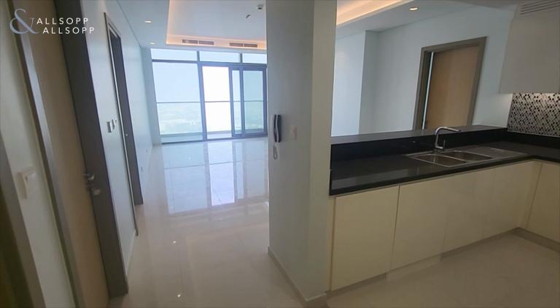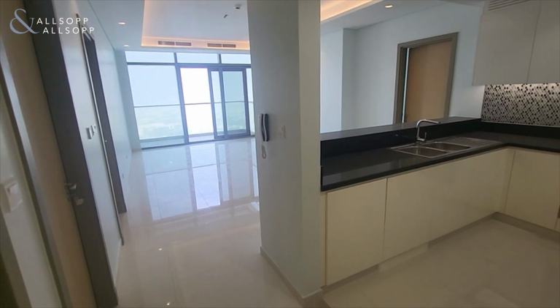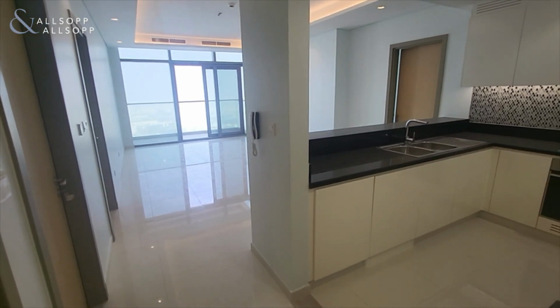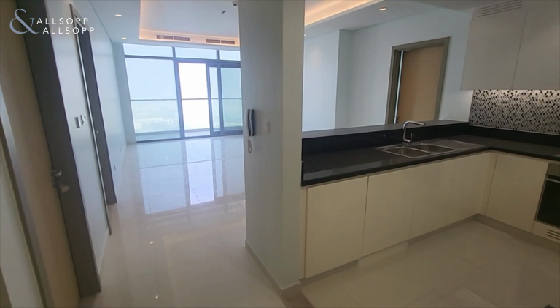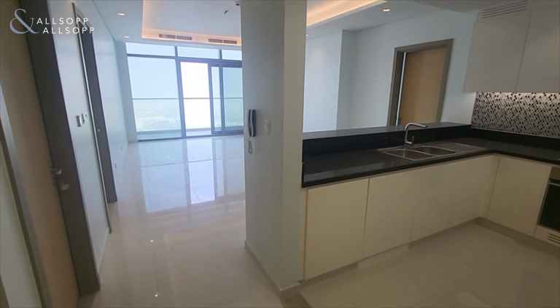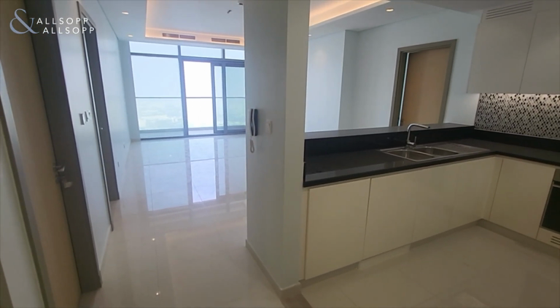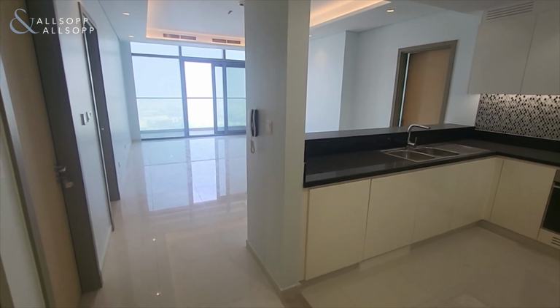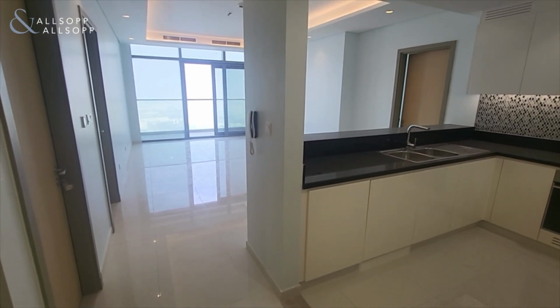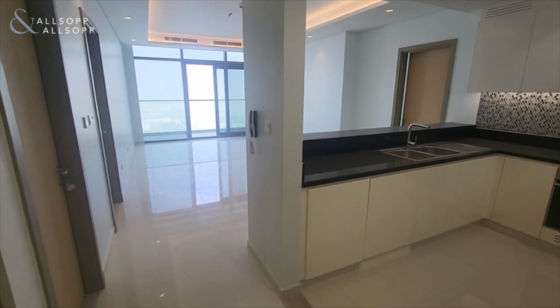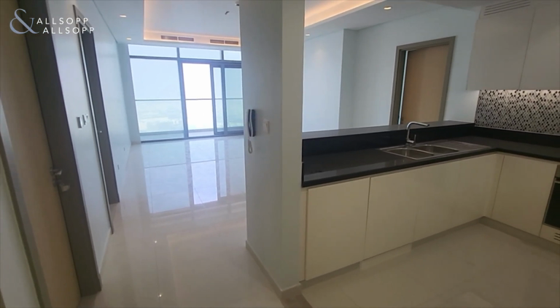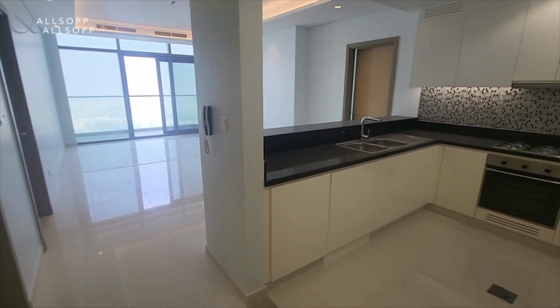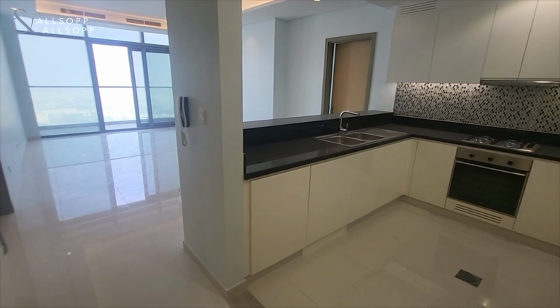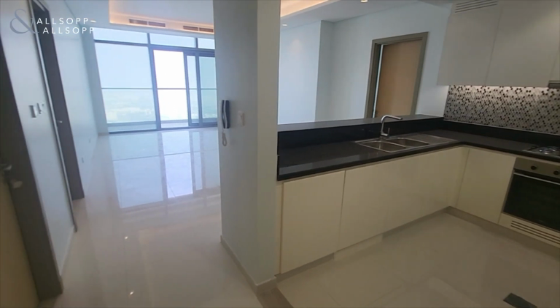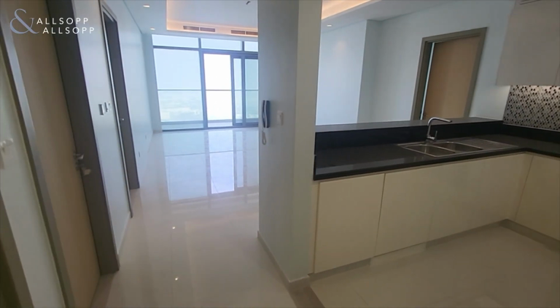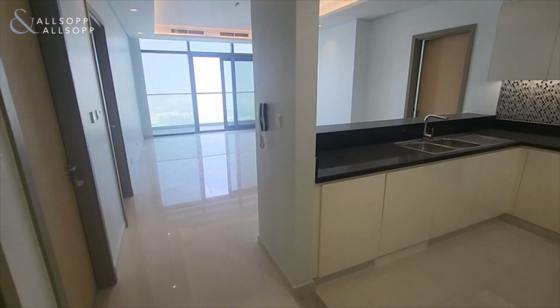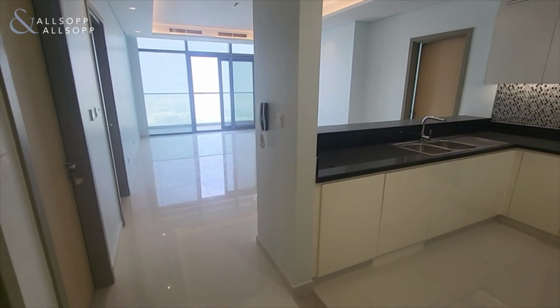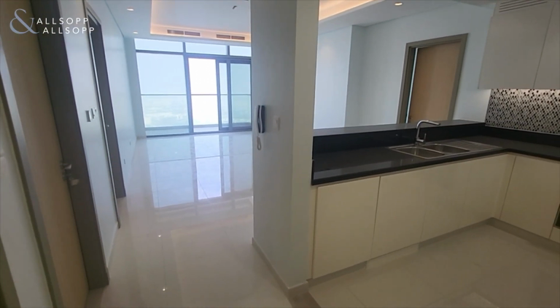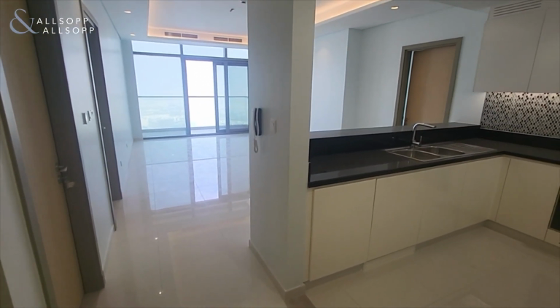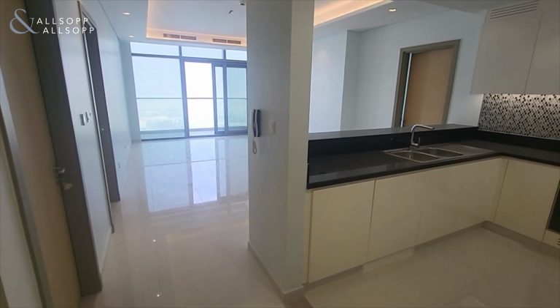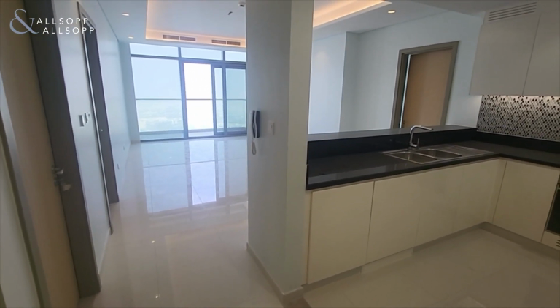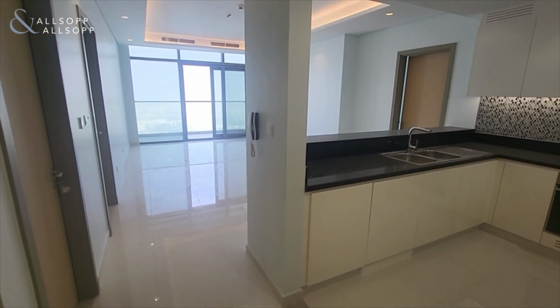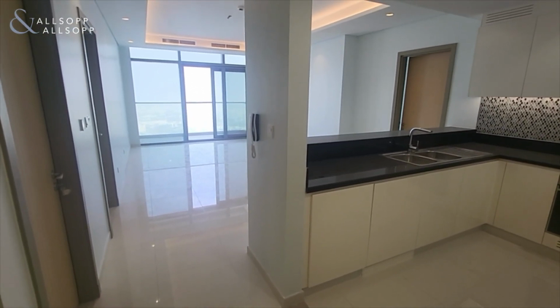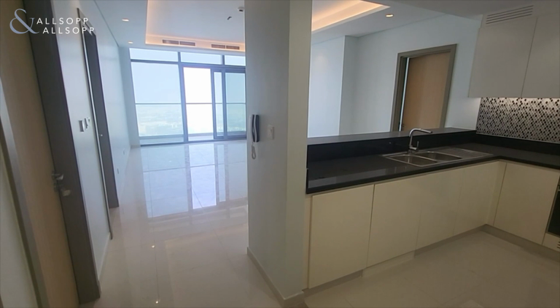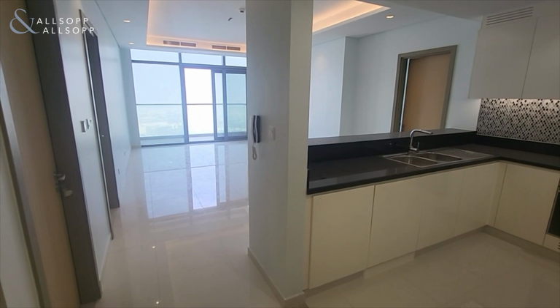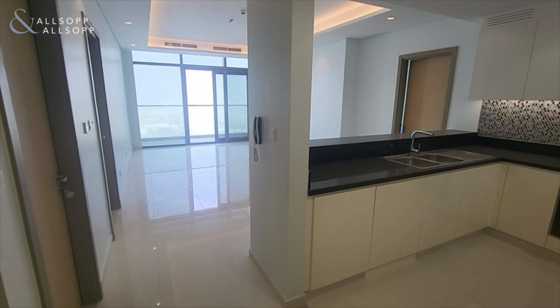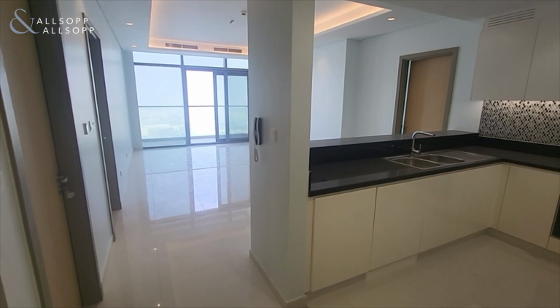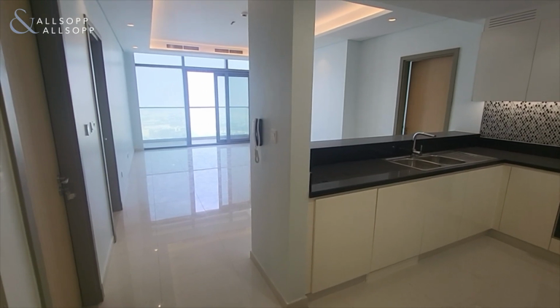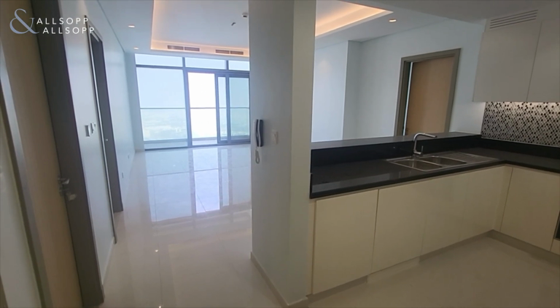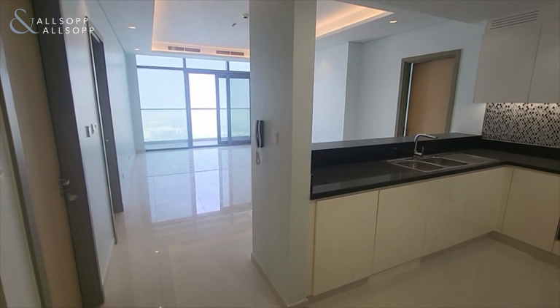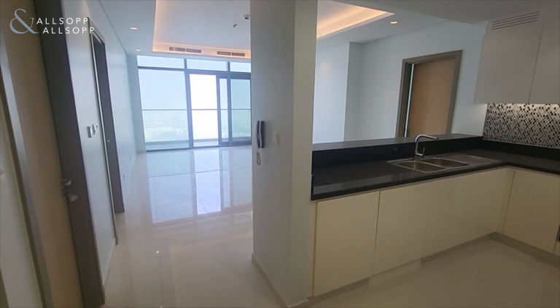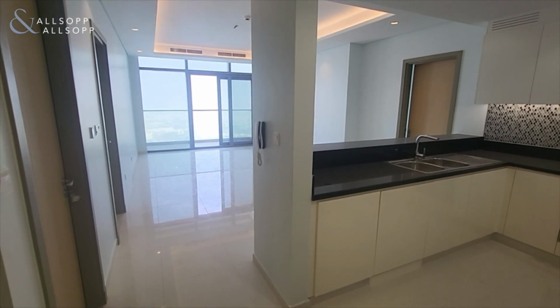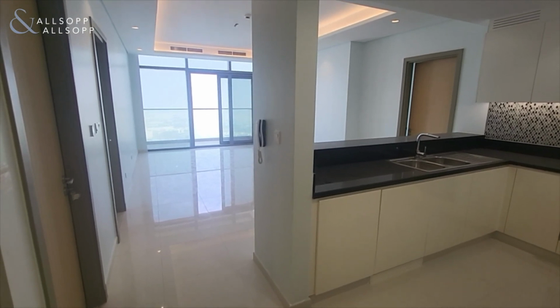Hello, this is David from Allsop and Allsop Real Estate Broker. I'd like to welcome you to a really nice brand new, never-lived-in three-bedroom apartment on a high floor in Paramount Hotel in Midtown Business Bay.